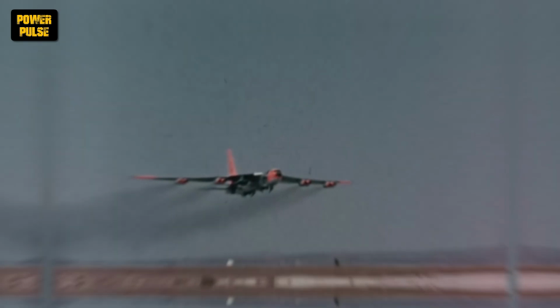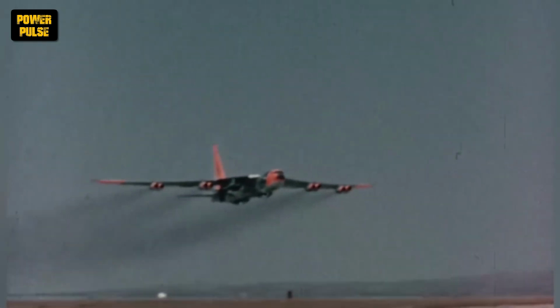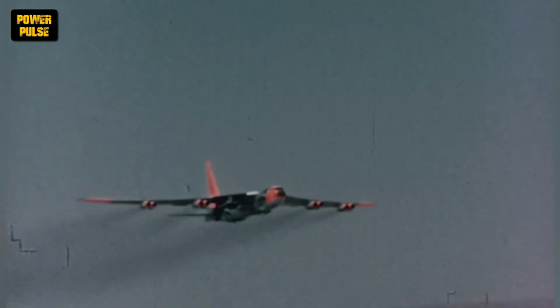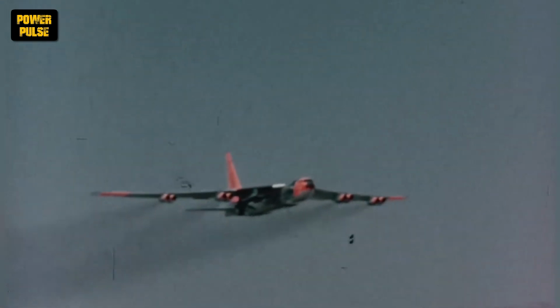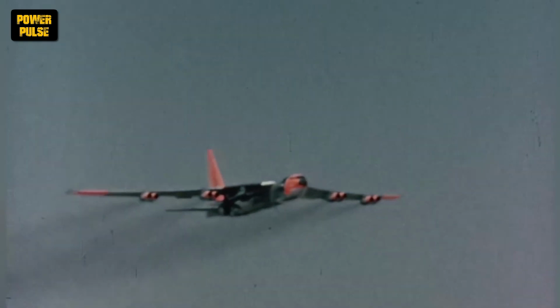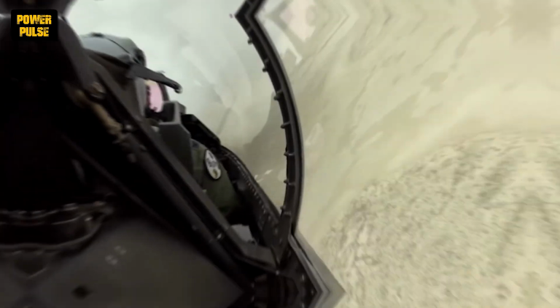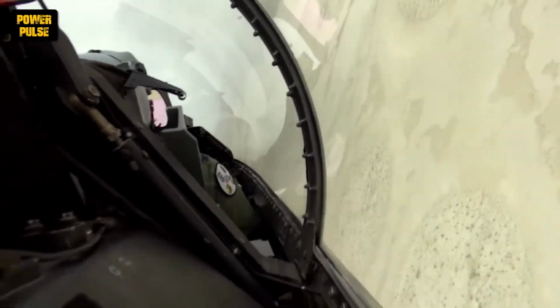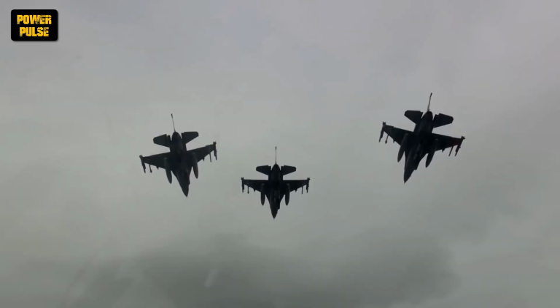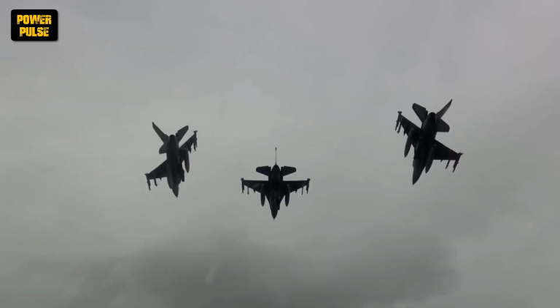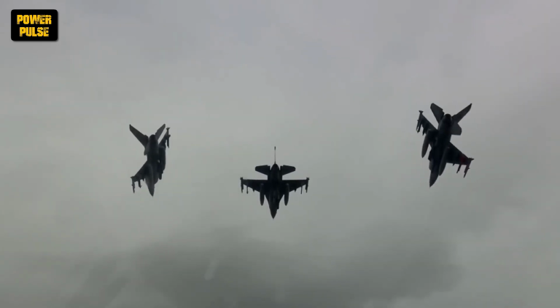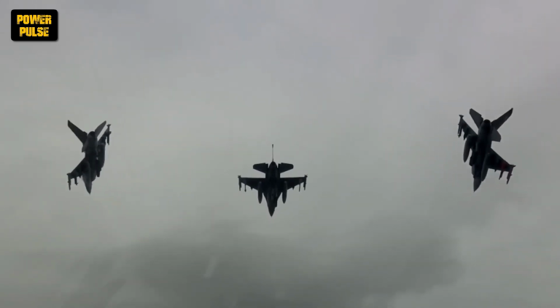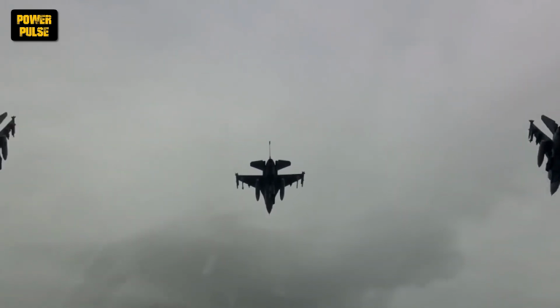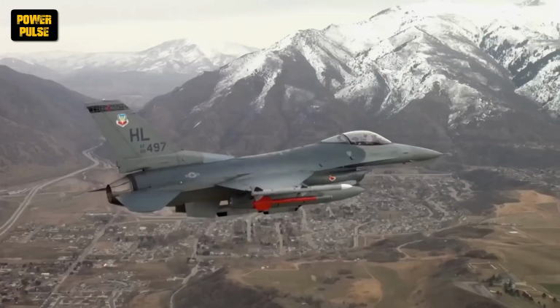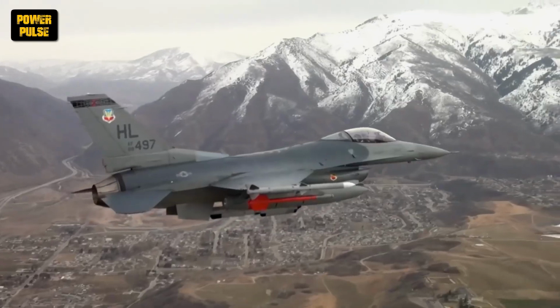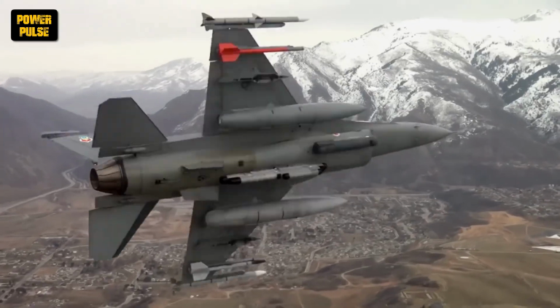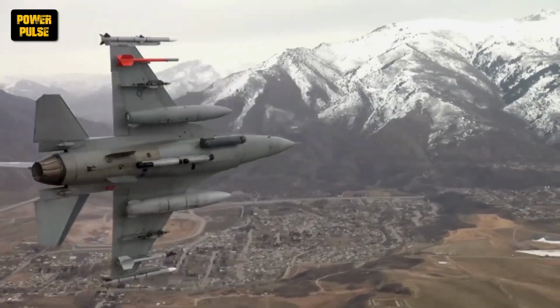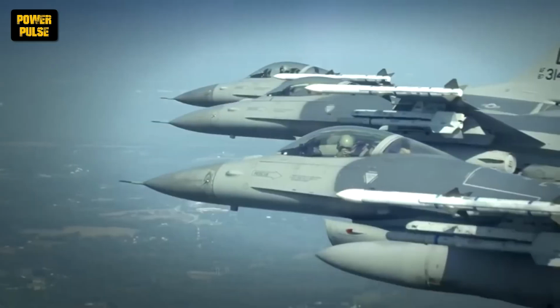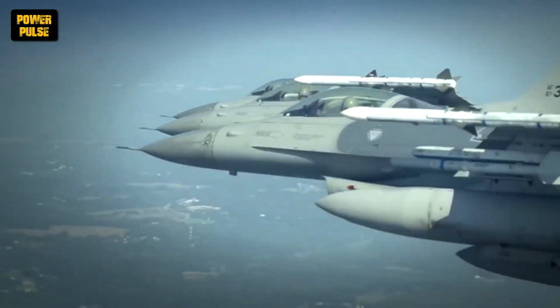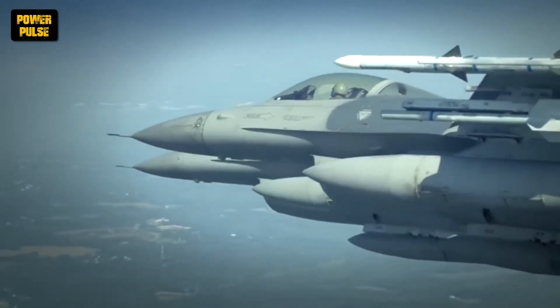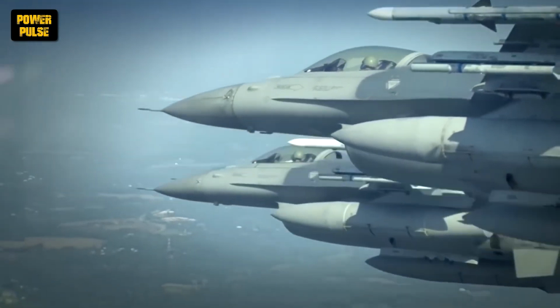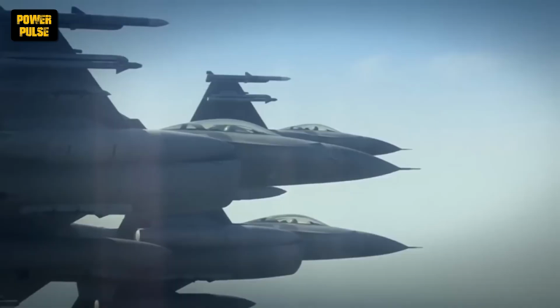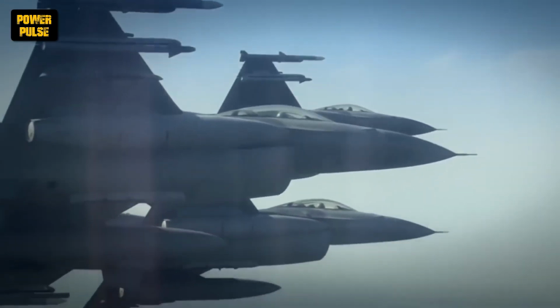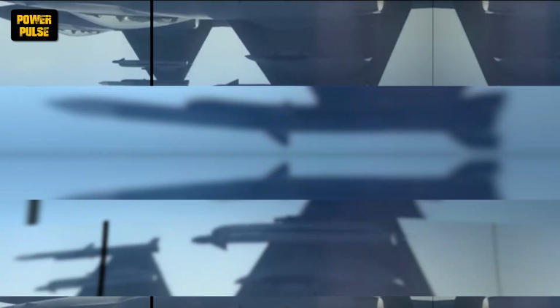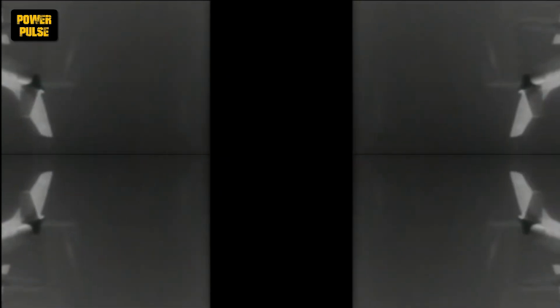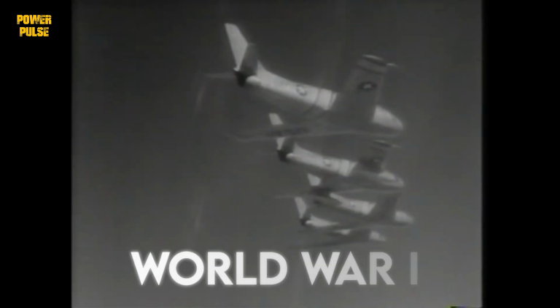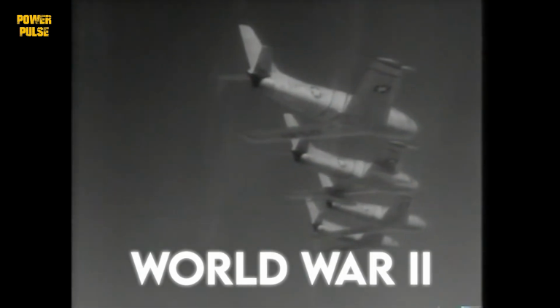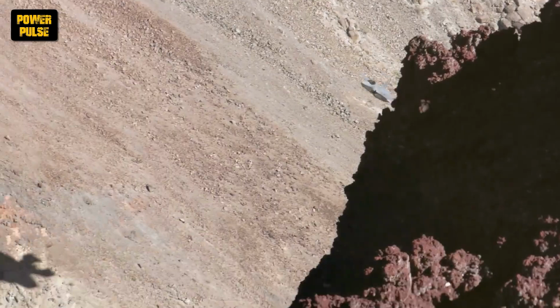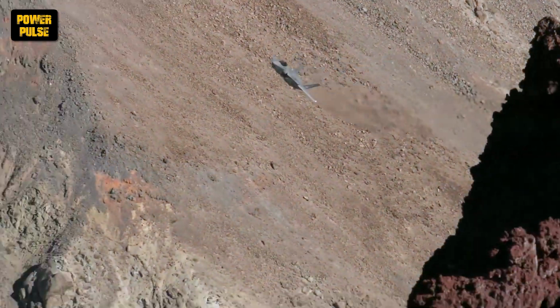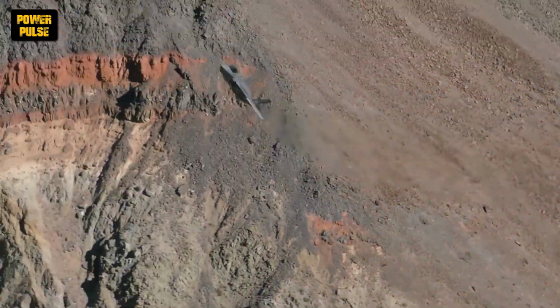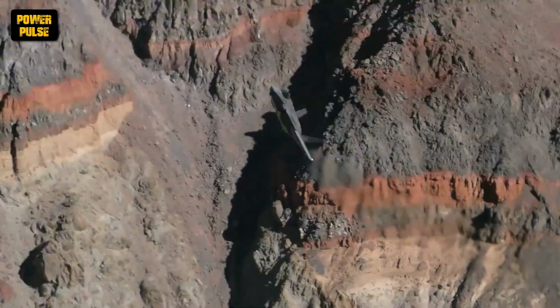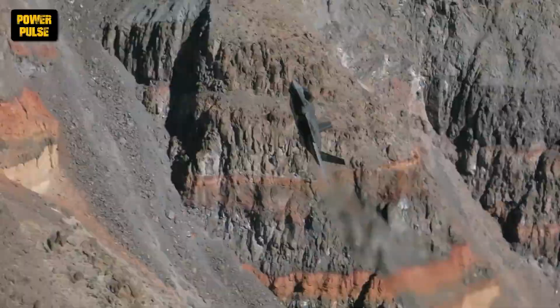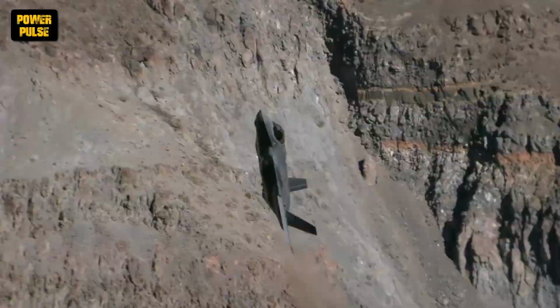Hello, heavy machinery enthusiasts. Today, join us on a supersonic journey through time to explore the incredible evolution of the U.S. Air Force machinery since World War II. Buckle up, because we're about to take flight.